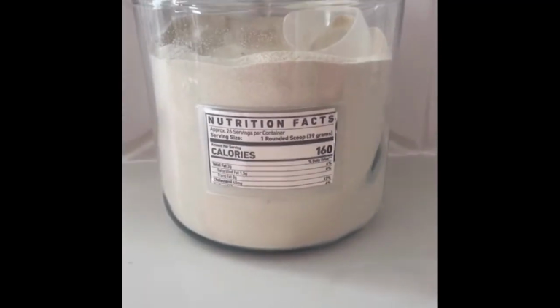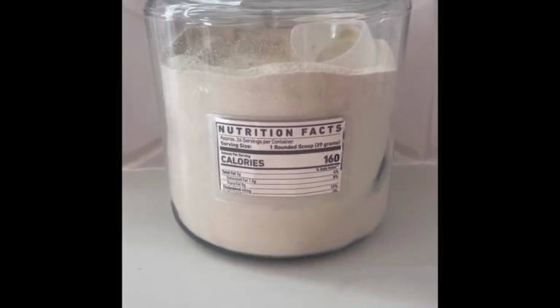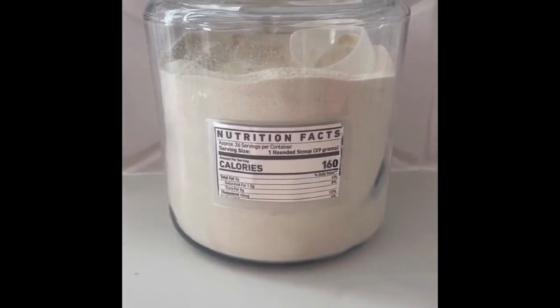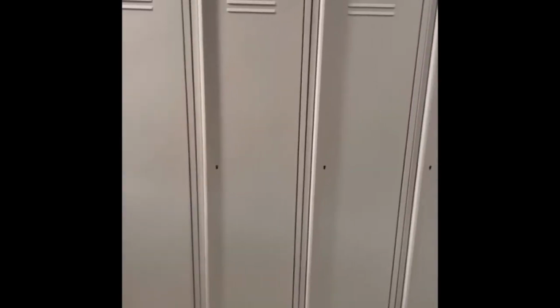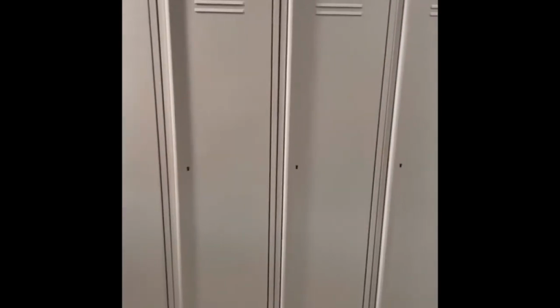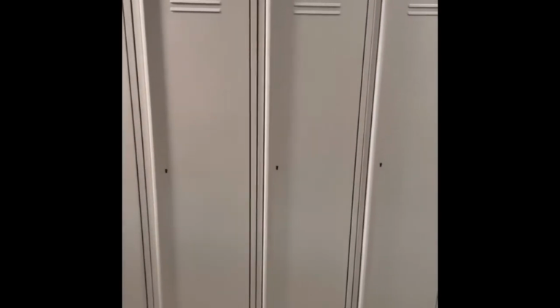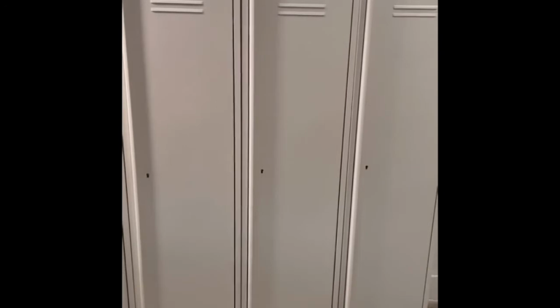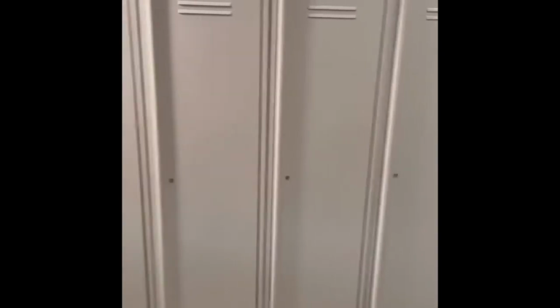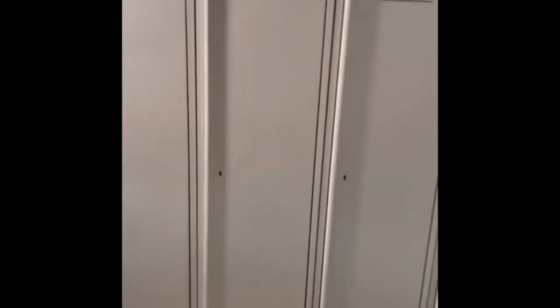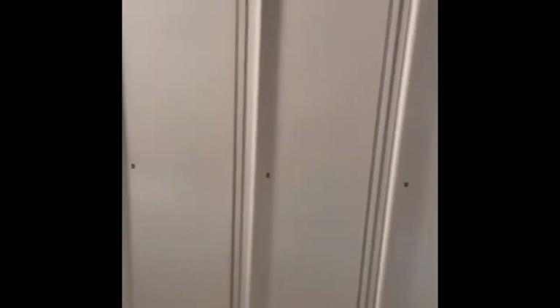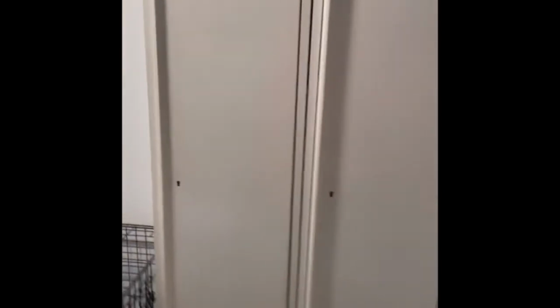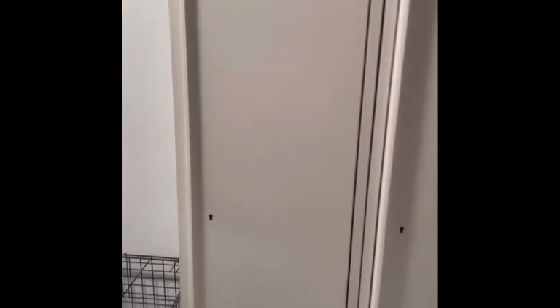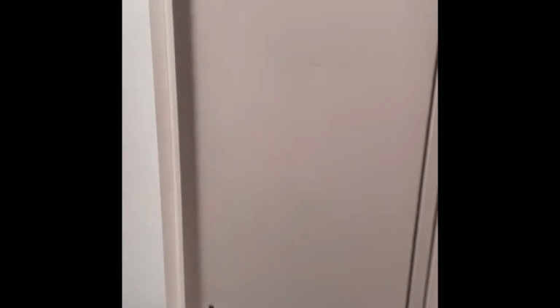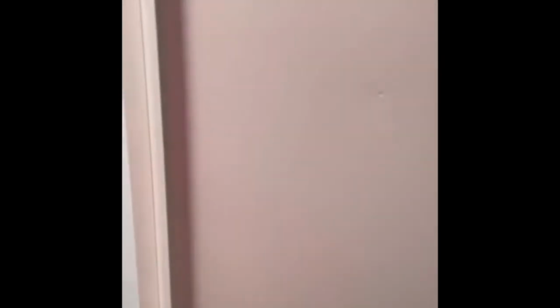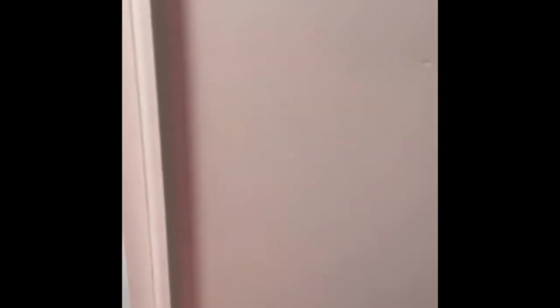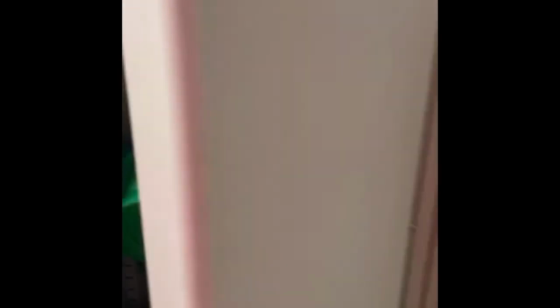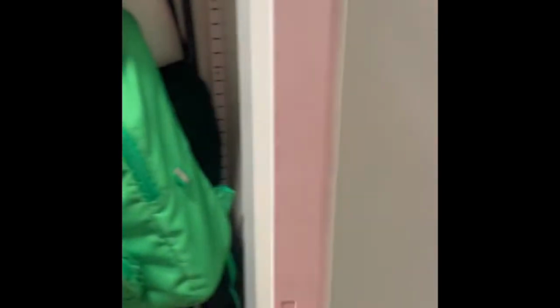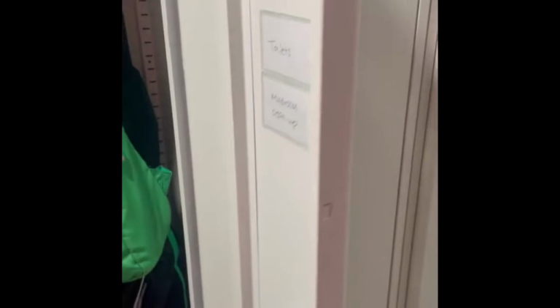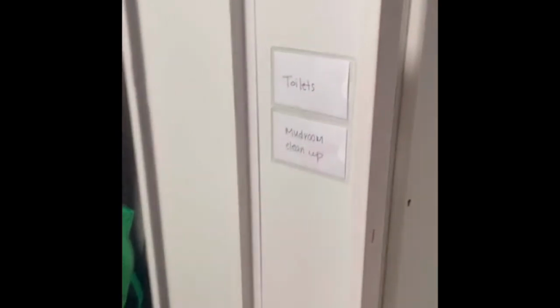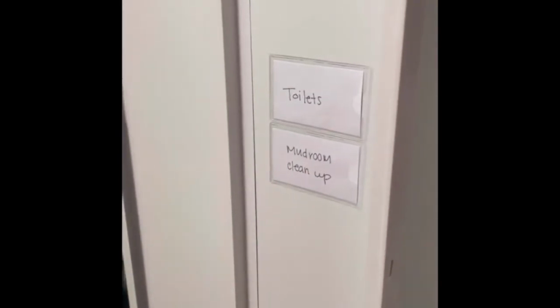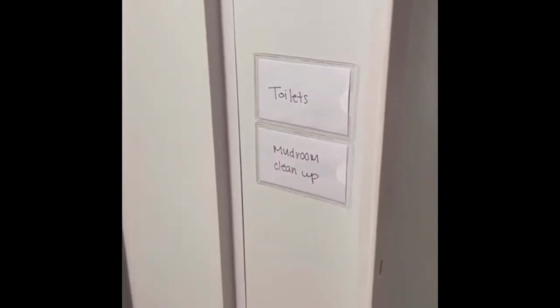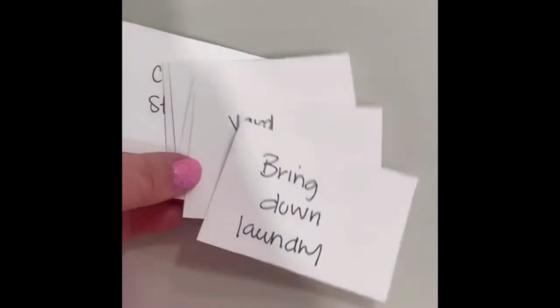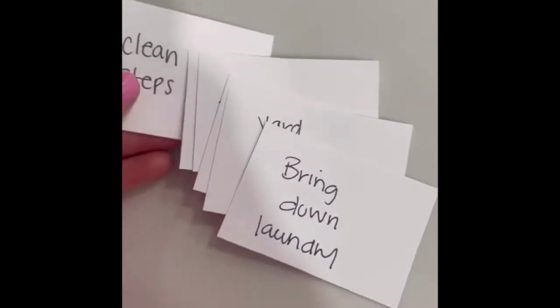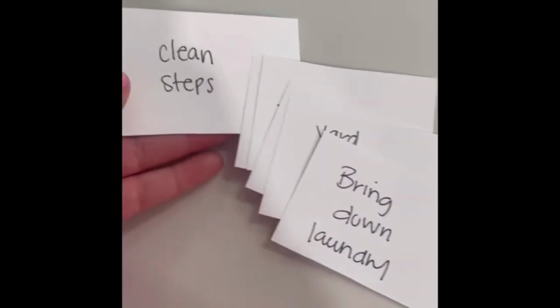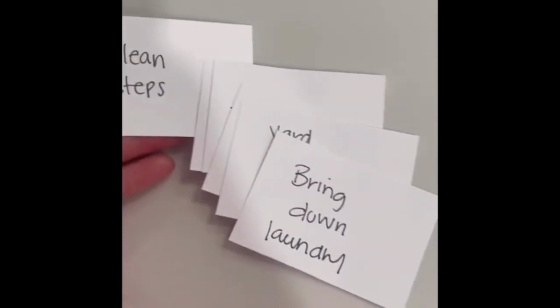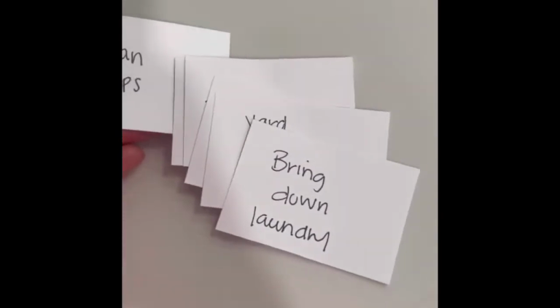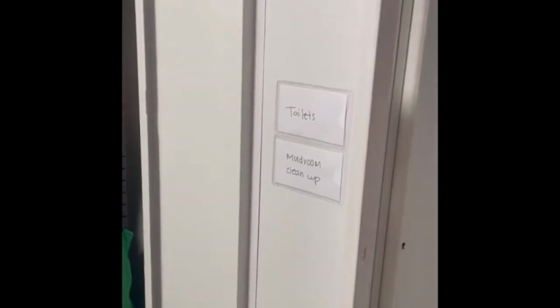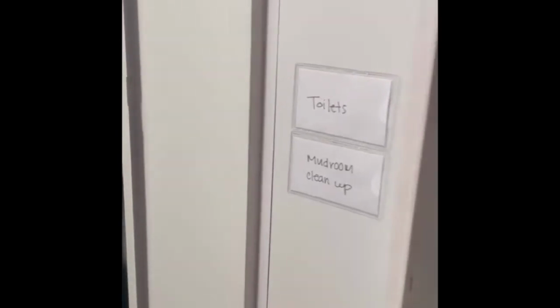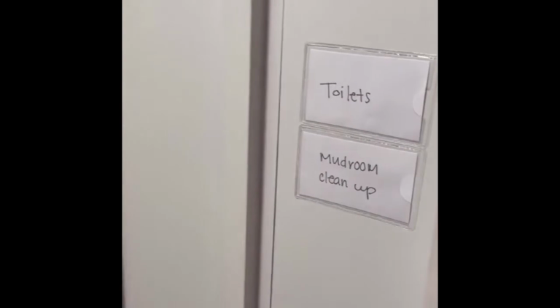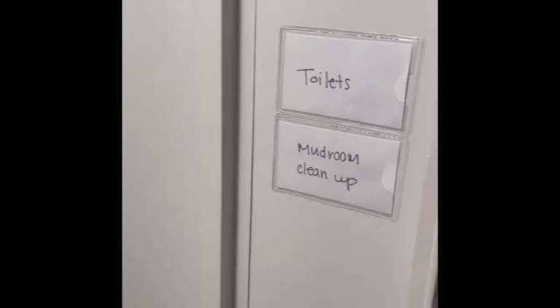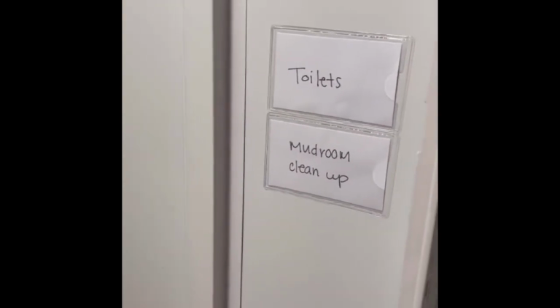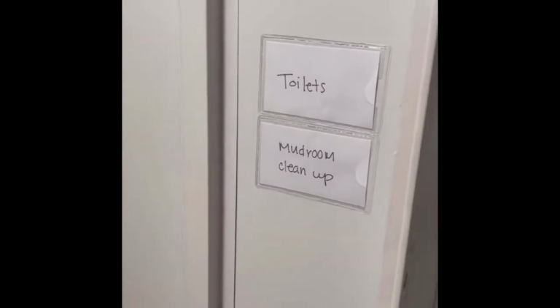I also use these label pockets in my kids' lockers. Each Saturday, each of my kids has two chores. On Friday nights, I slide their chores into the adhesive pockets, and there's no arguing — or at least less — the next morning. They bring me the chore when they're done, and I put them aside for the next week.